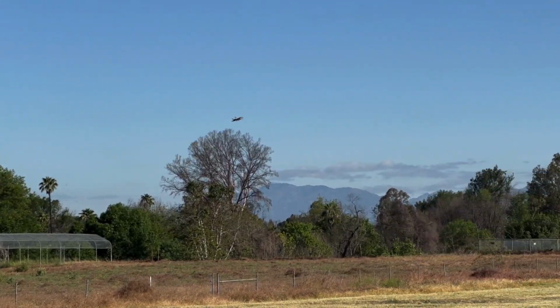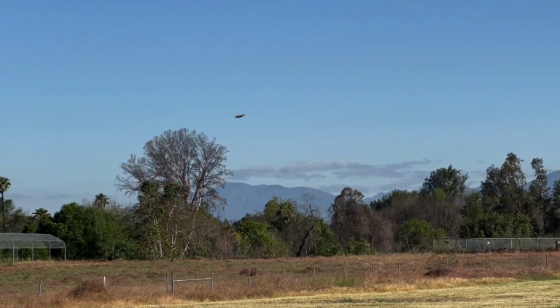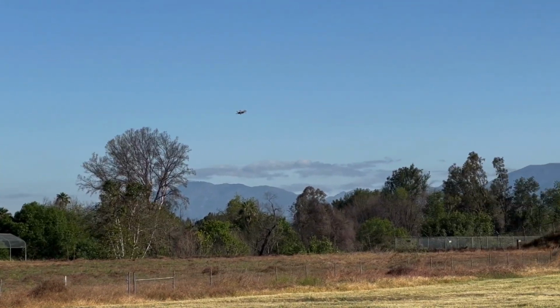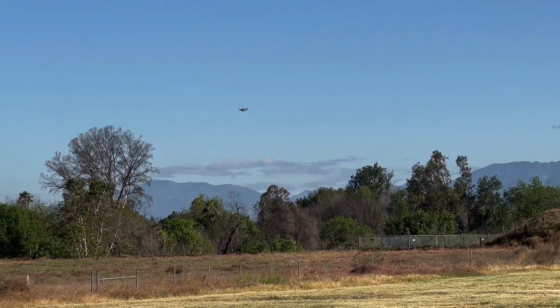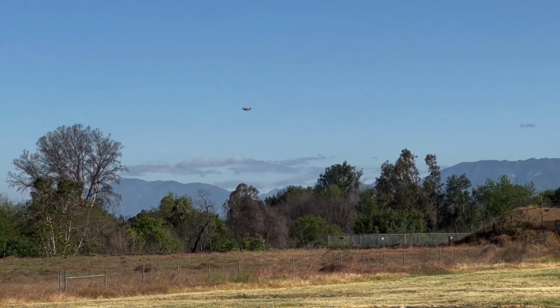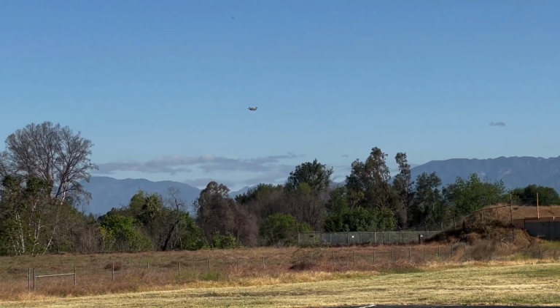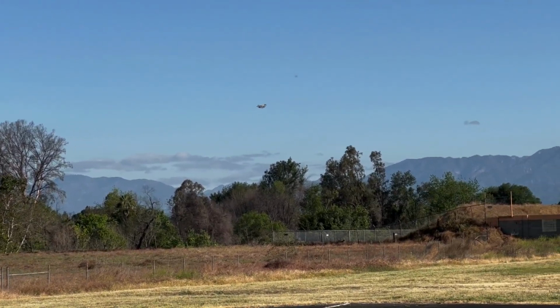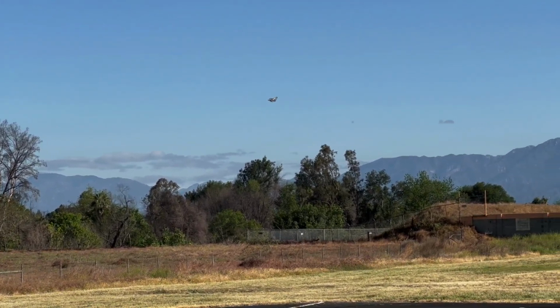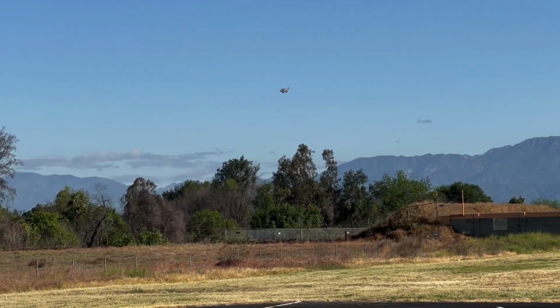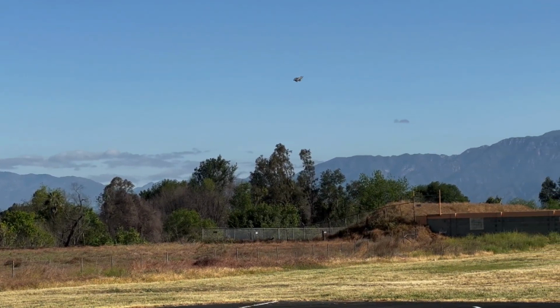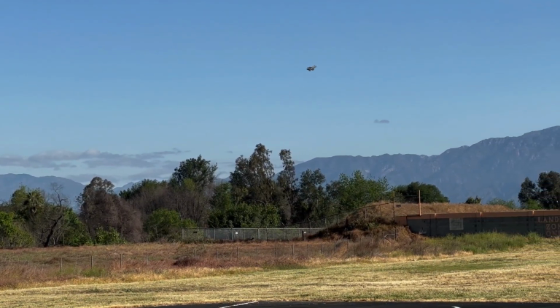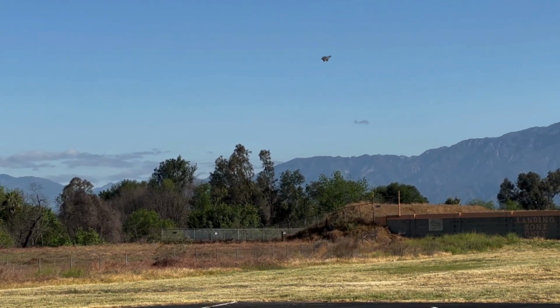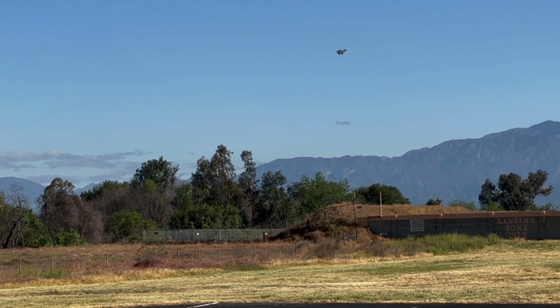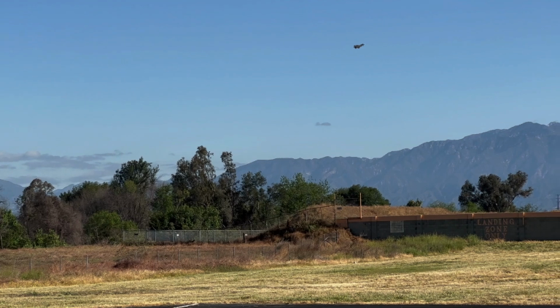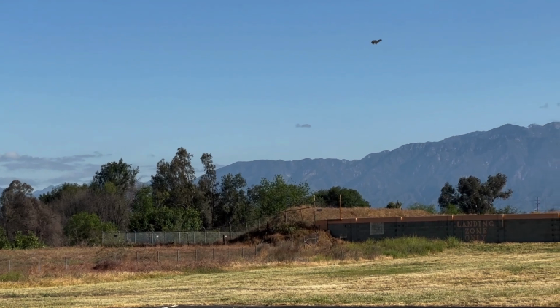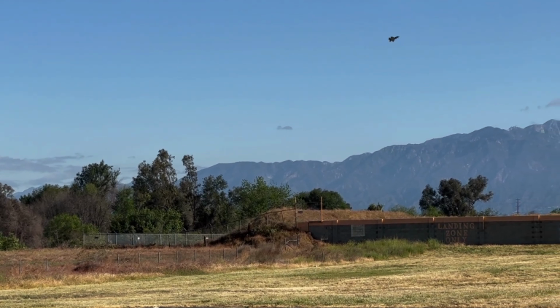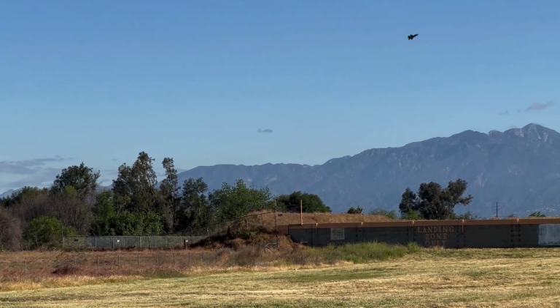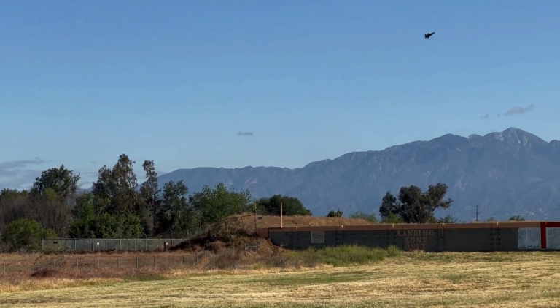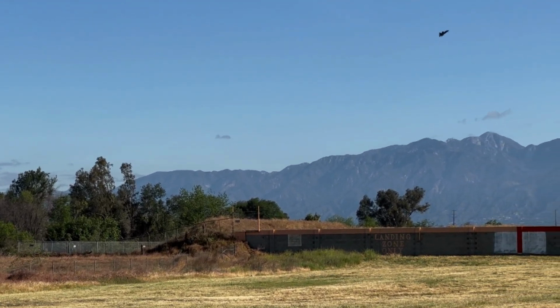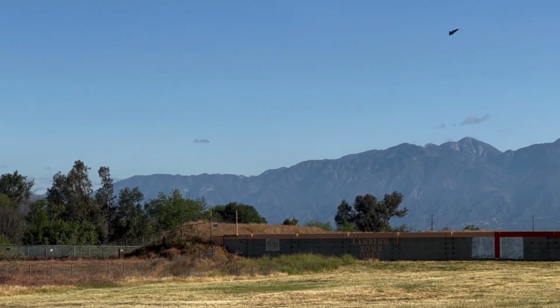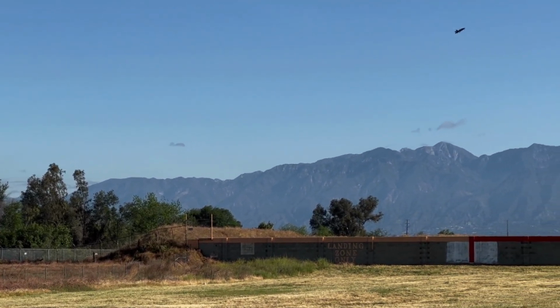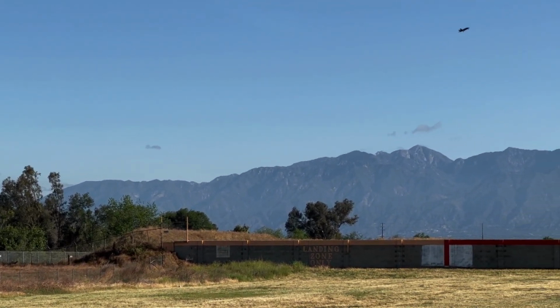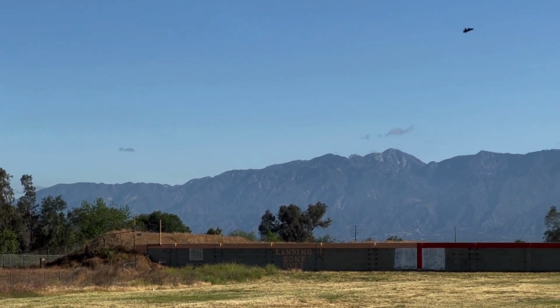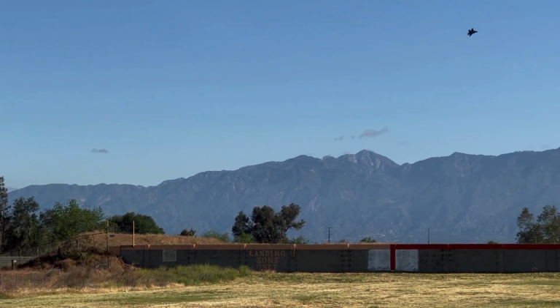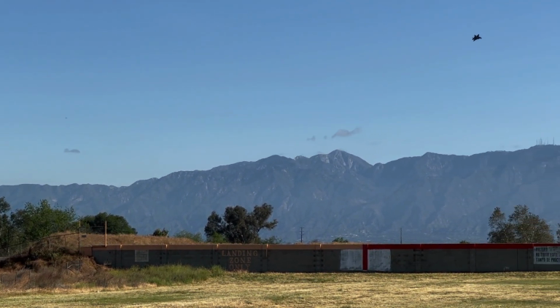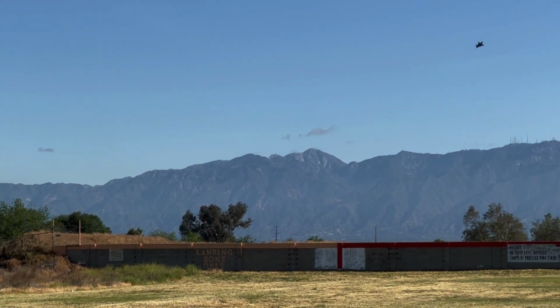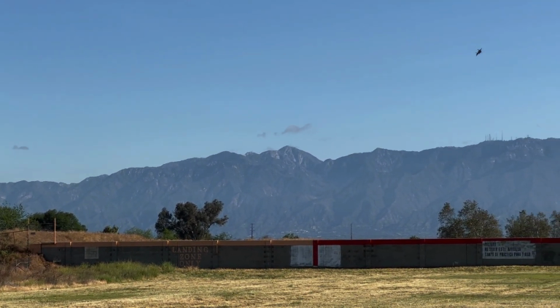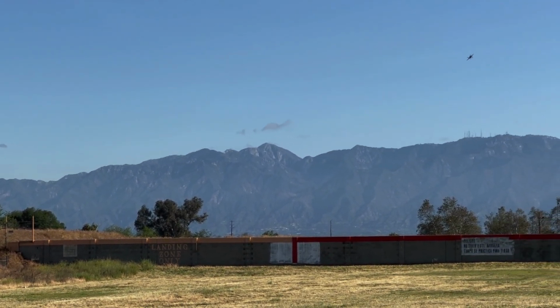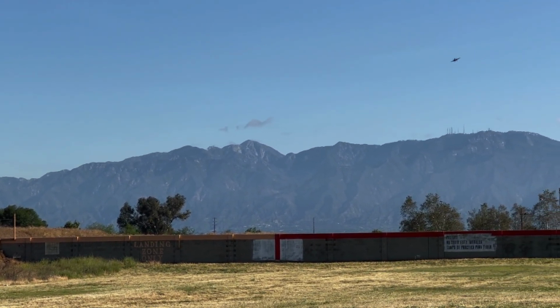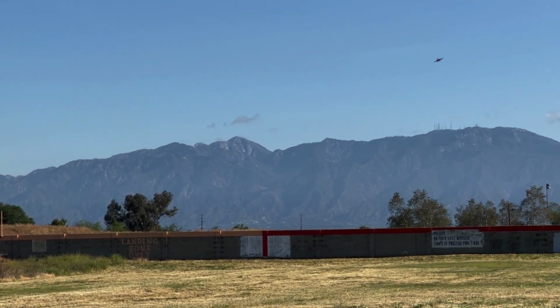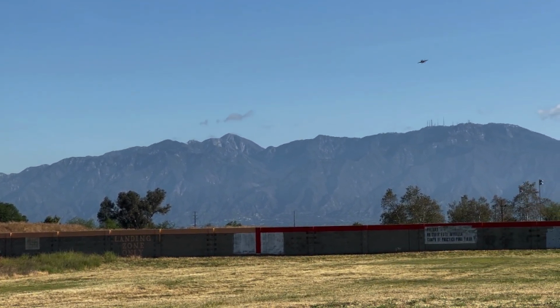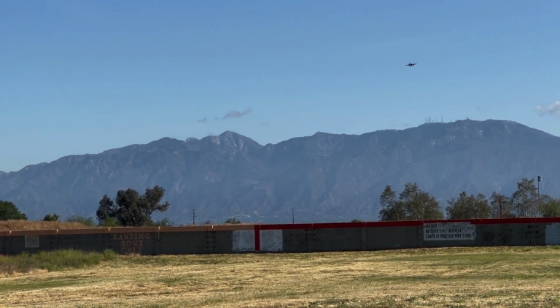It's difficult without having a rudder, but it's okay. I'm on the verge of stalling.